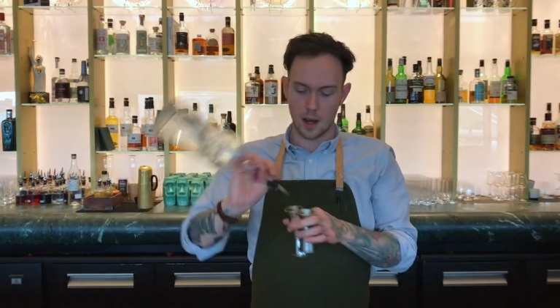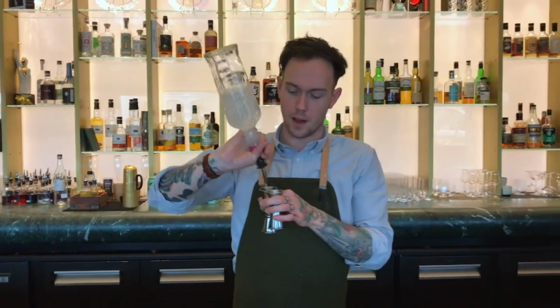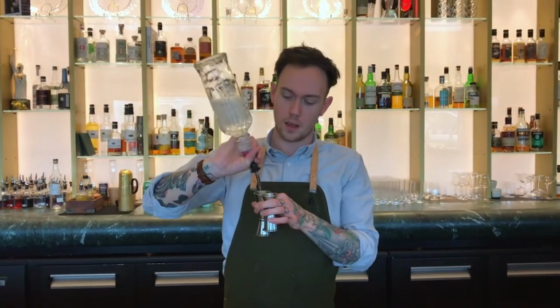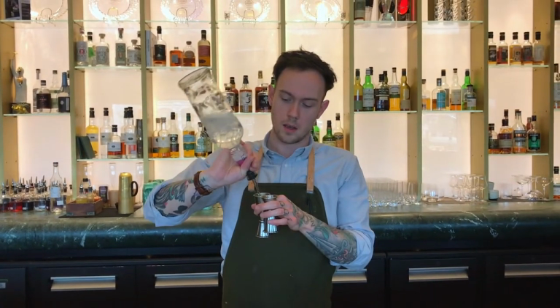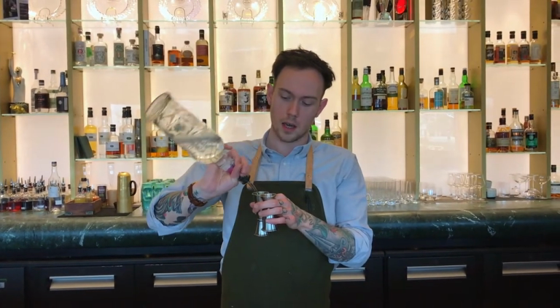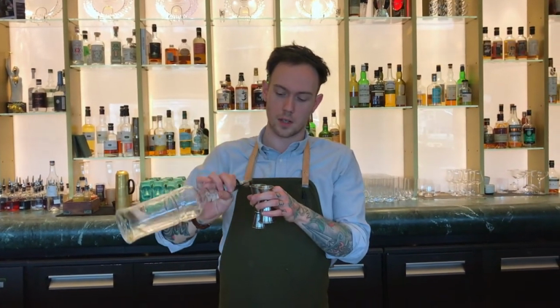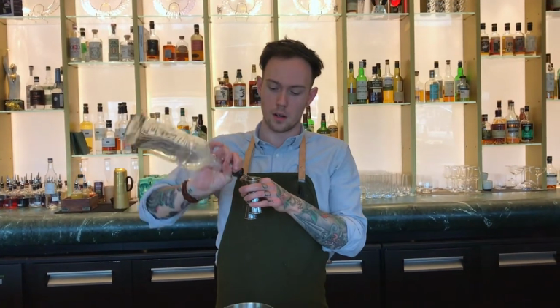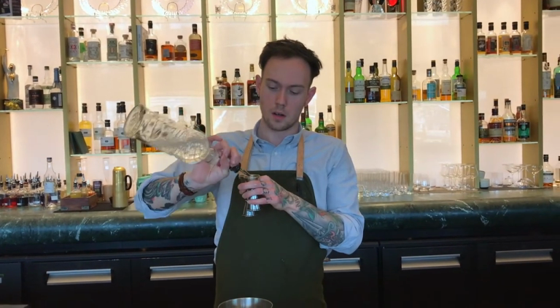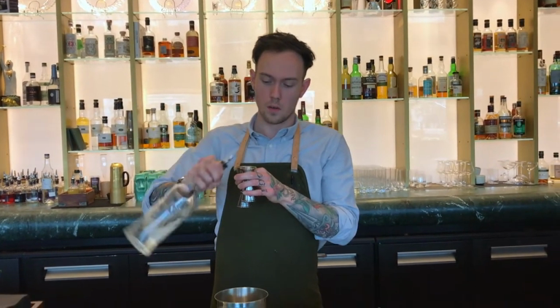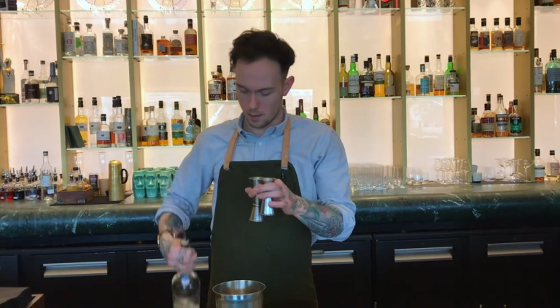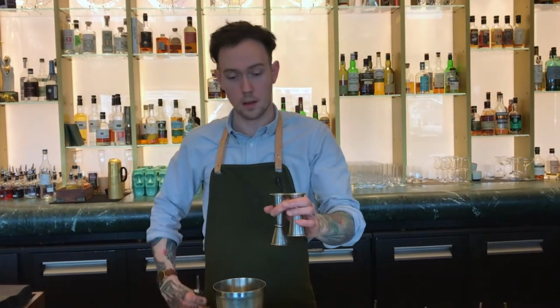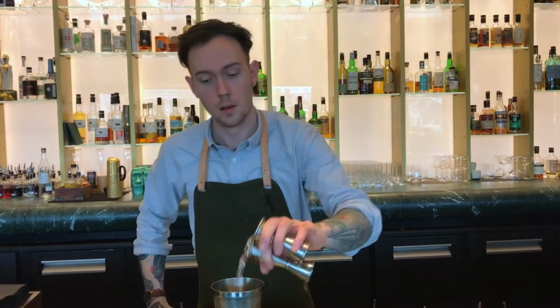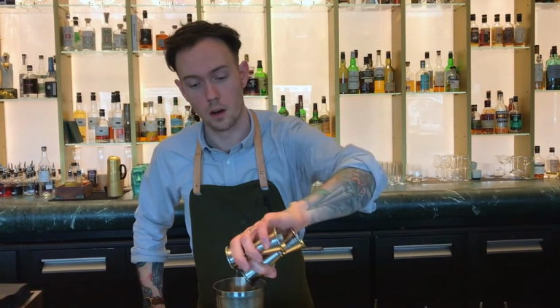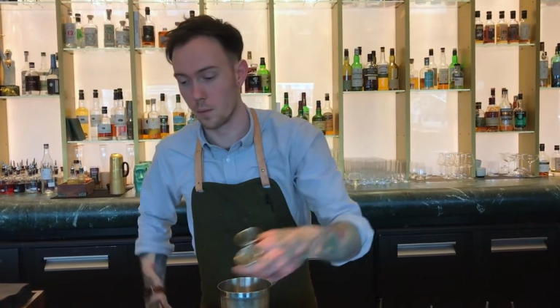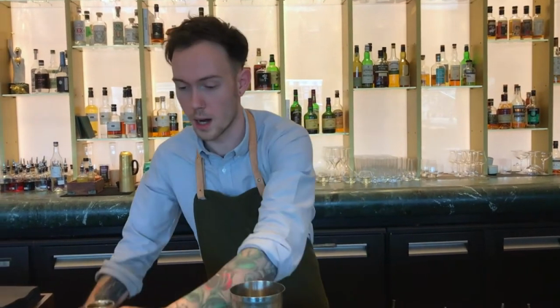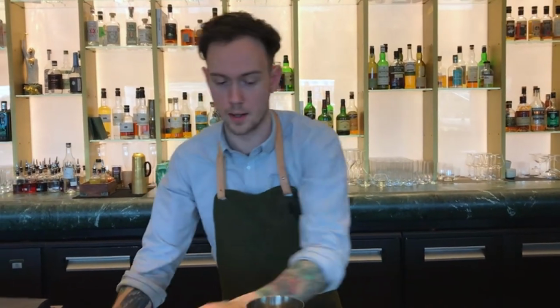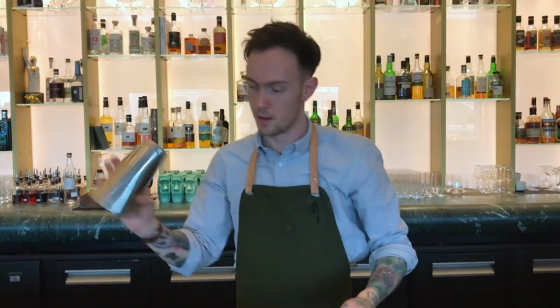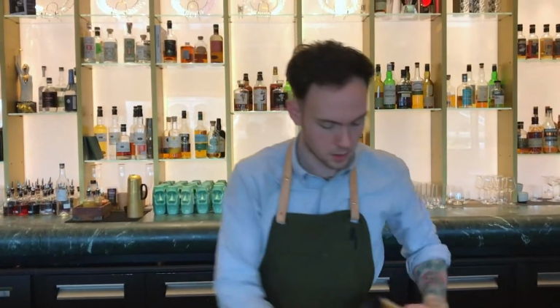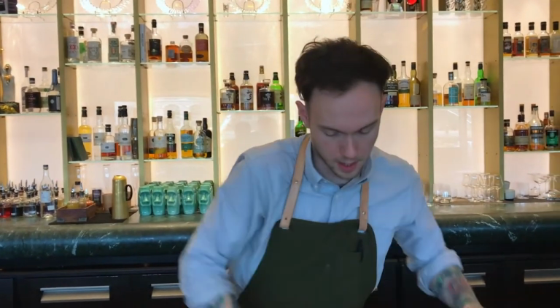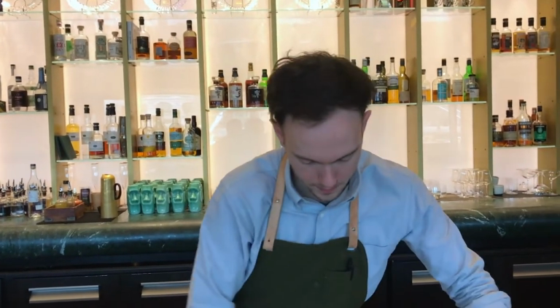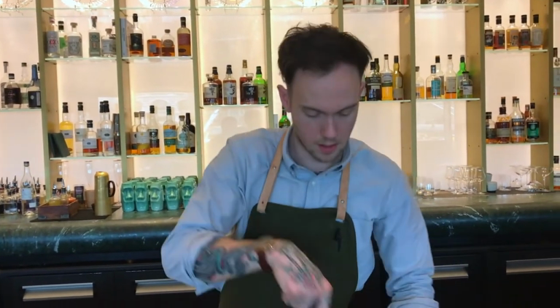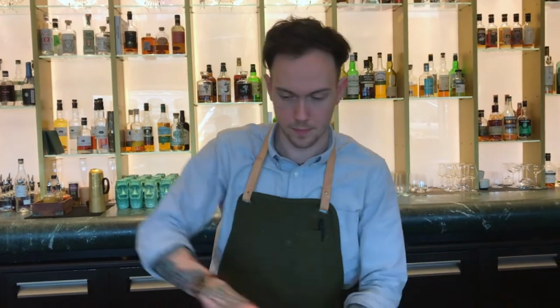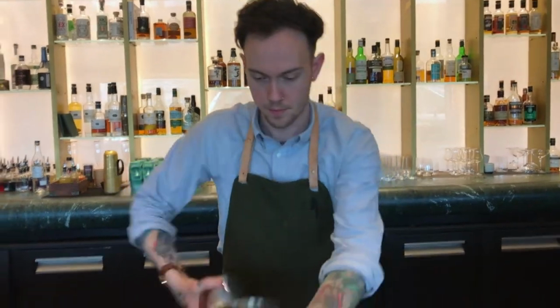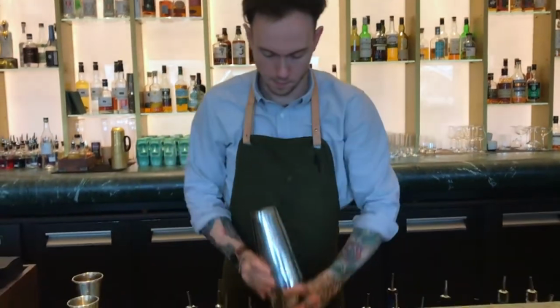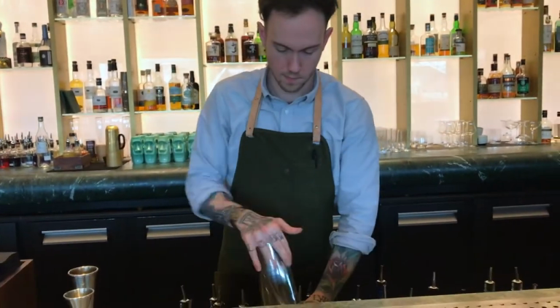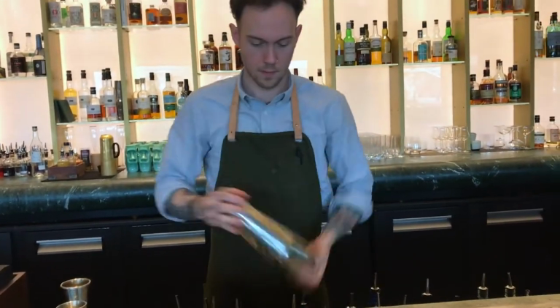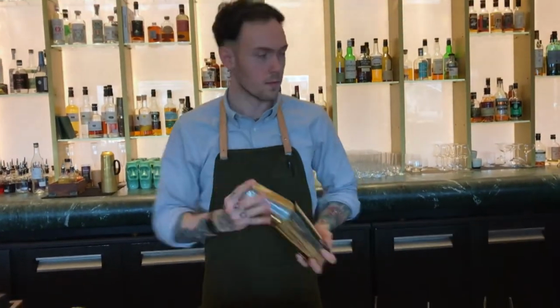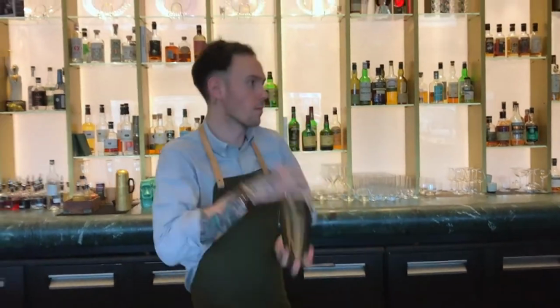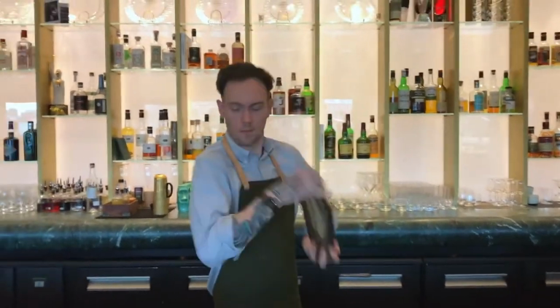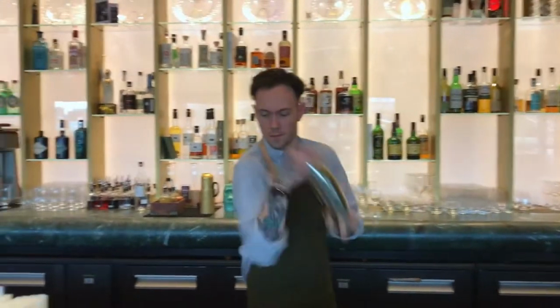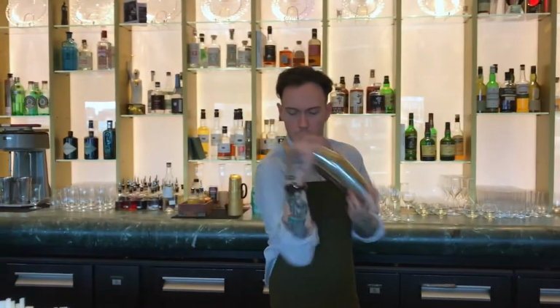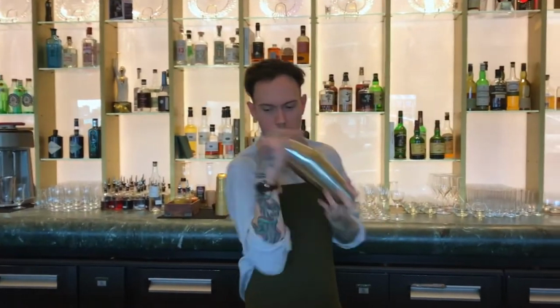And then finally, kettle on citron with a little bit of poire in there. Quick shake.